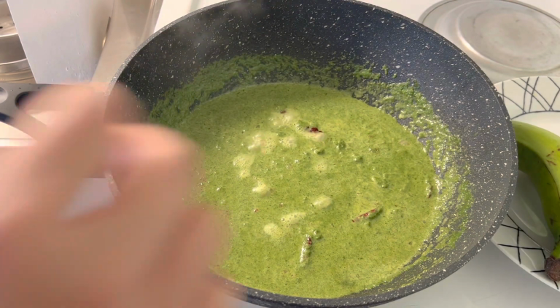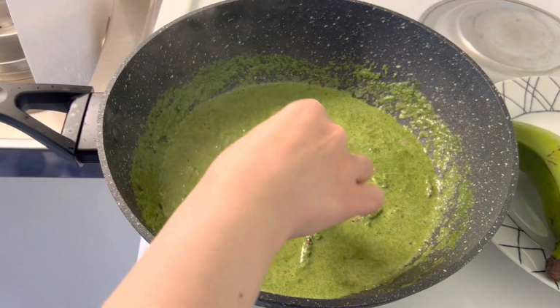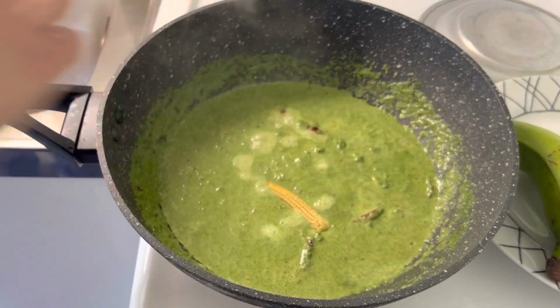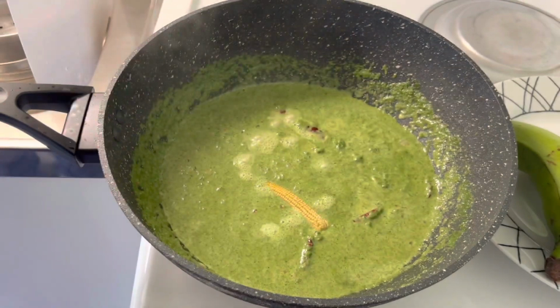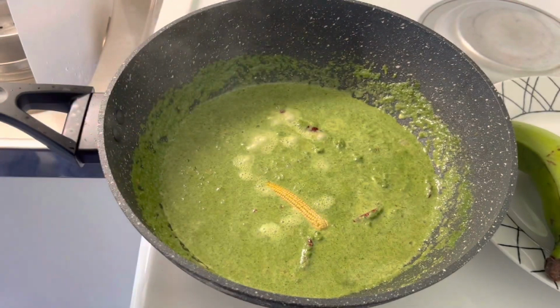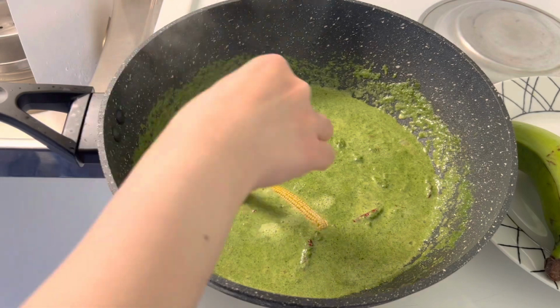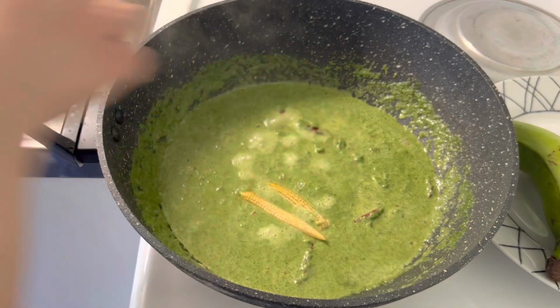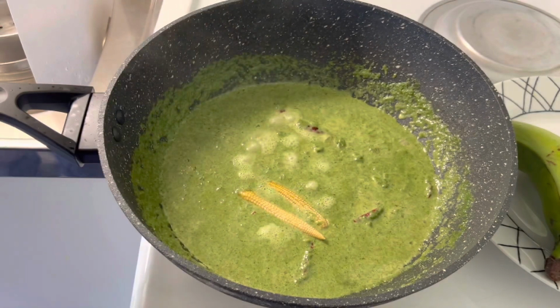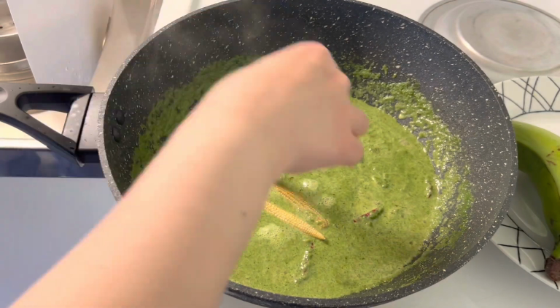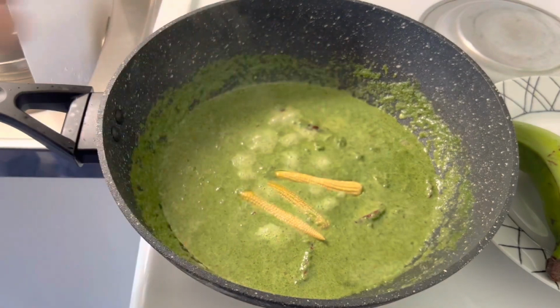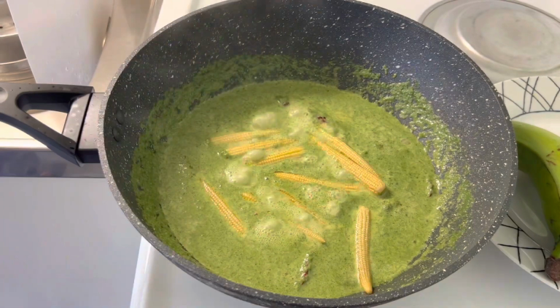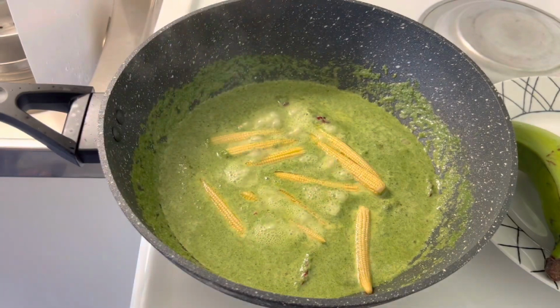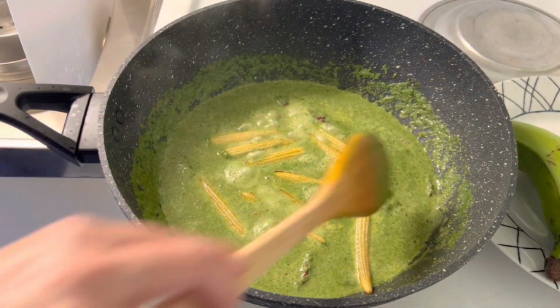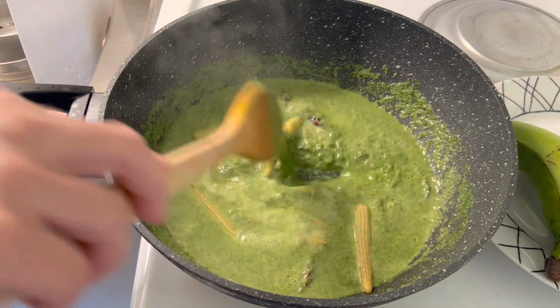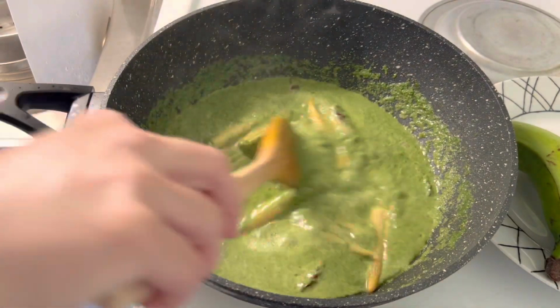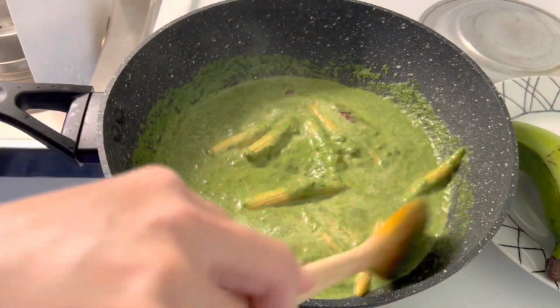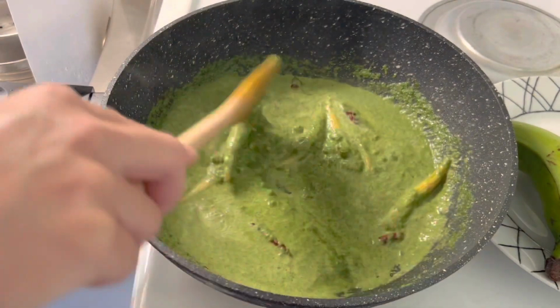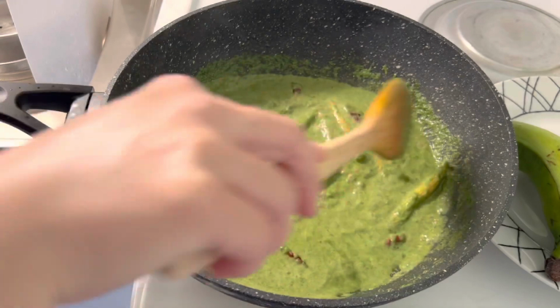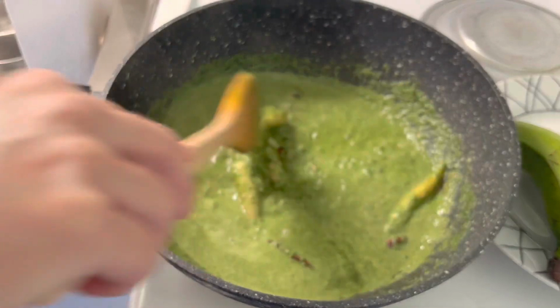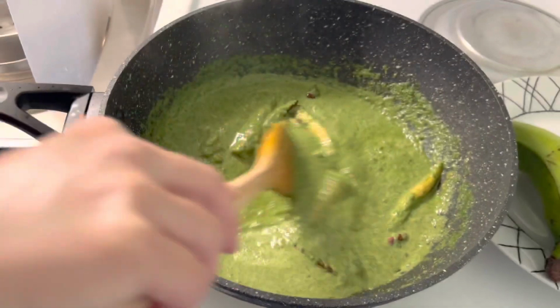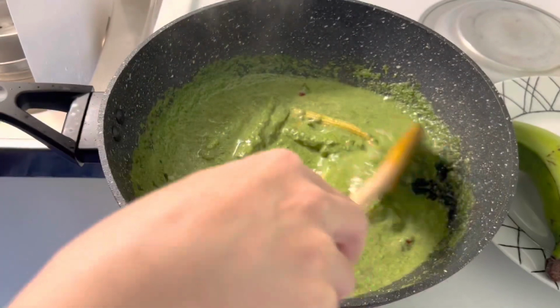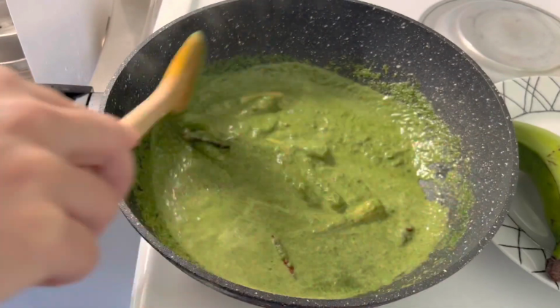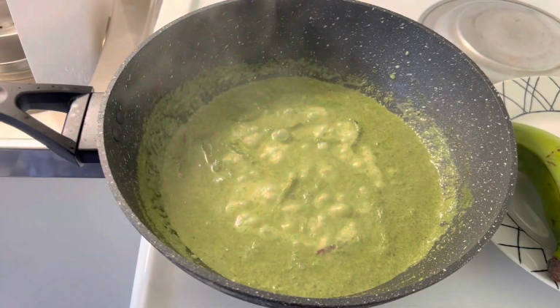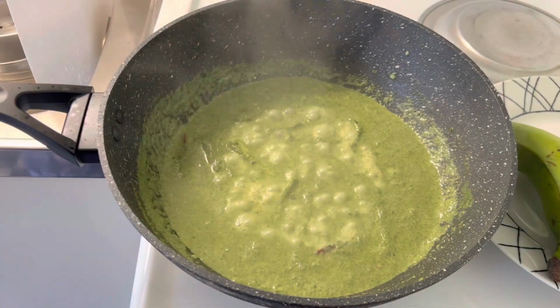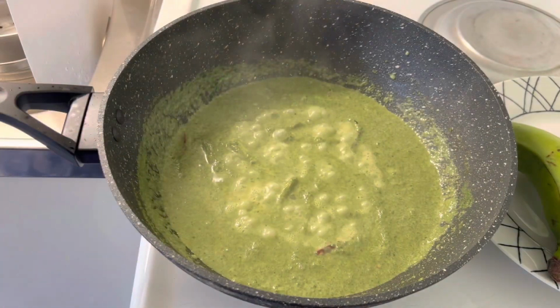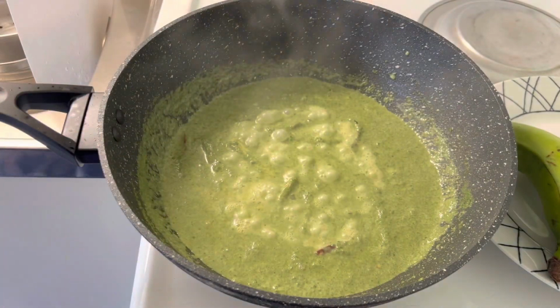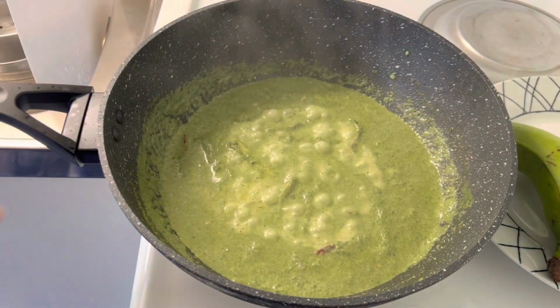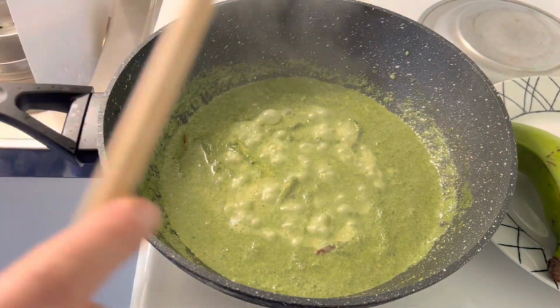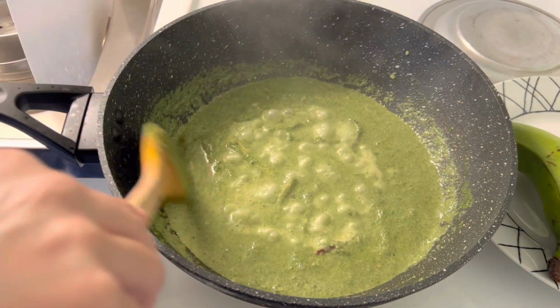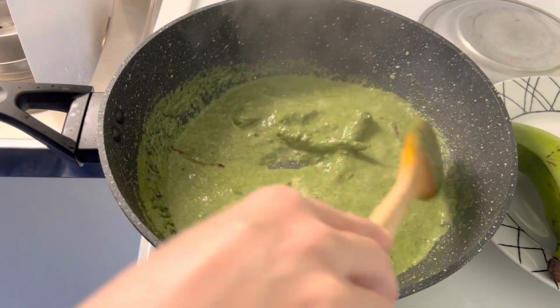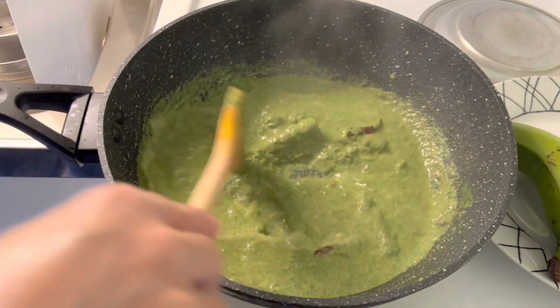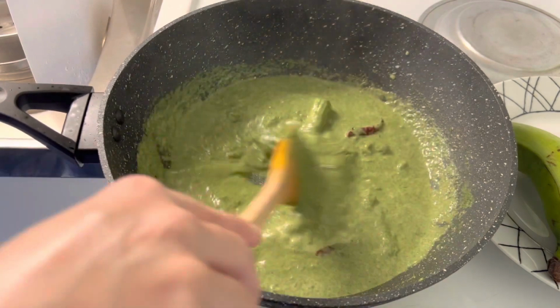Add the baby corn back in, mix it and cook until the baby corn is soft and spinach turns thick. Stir occasionally.